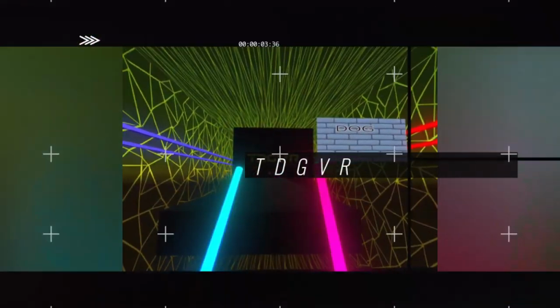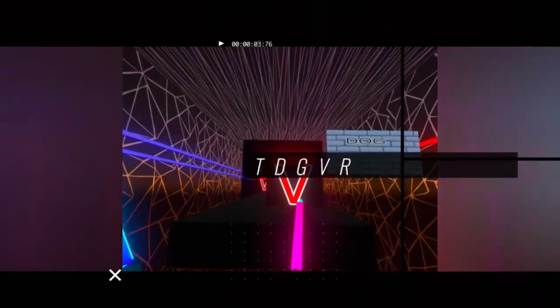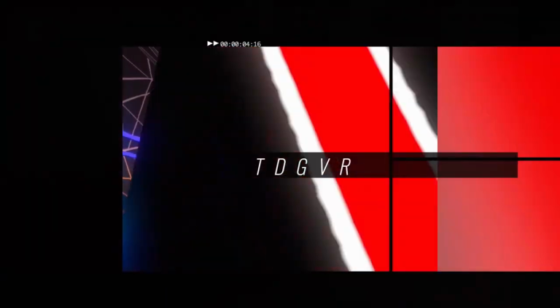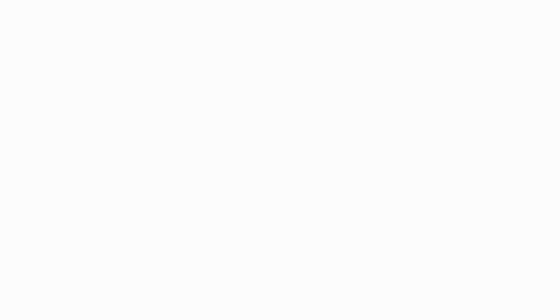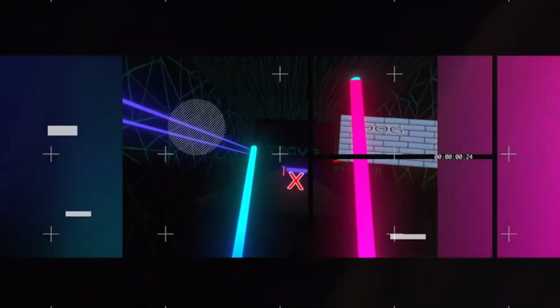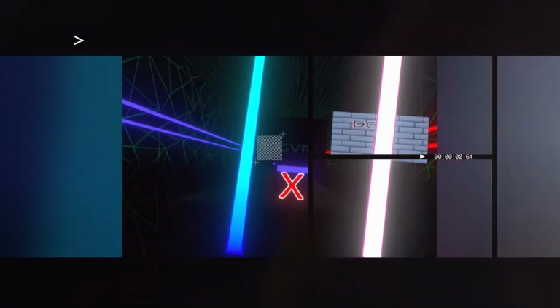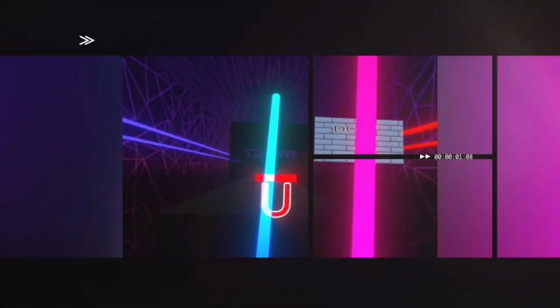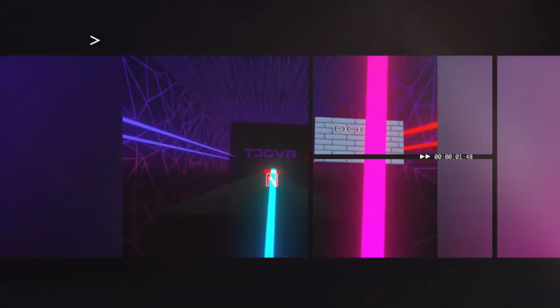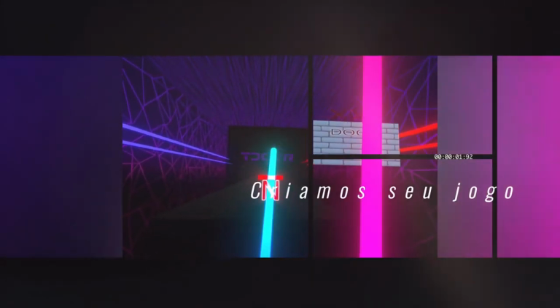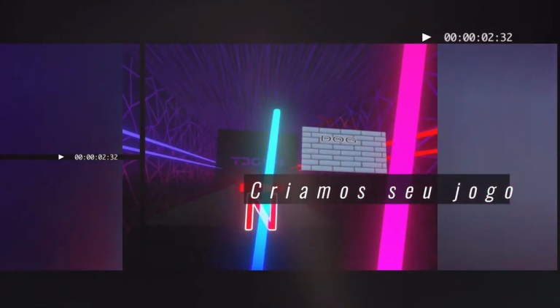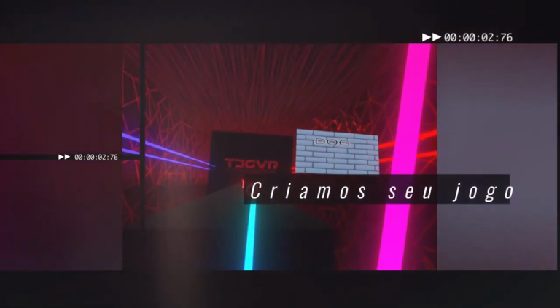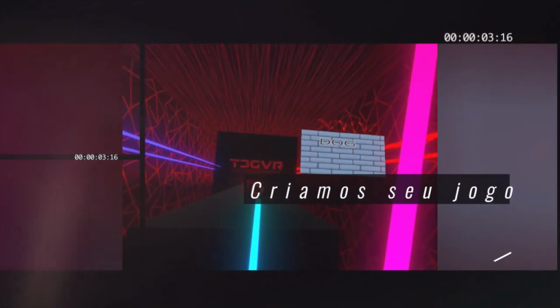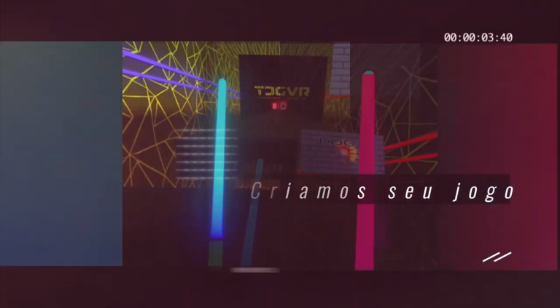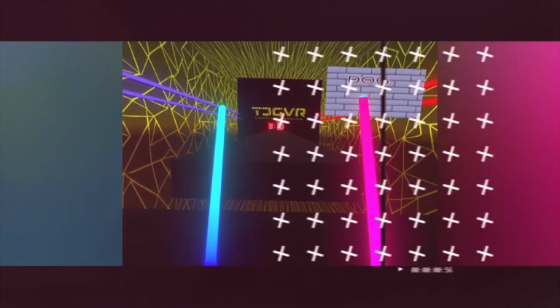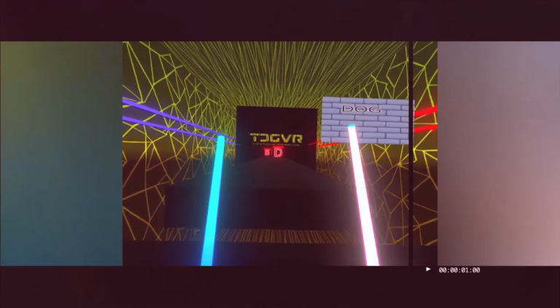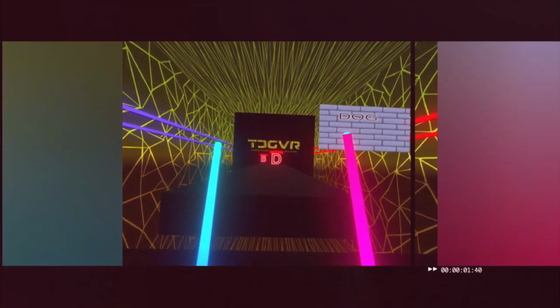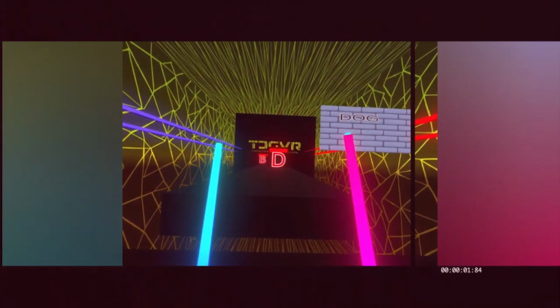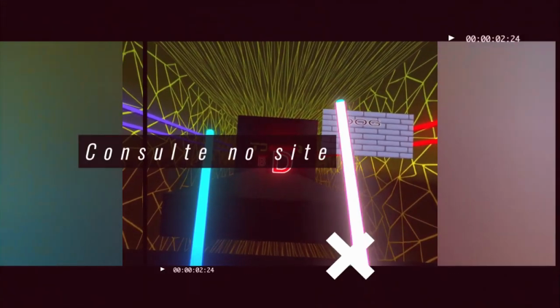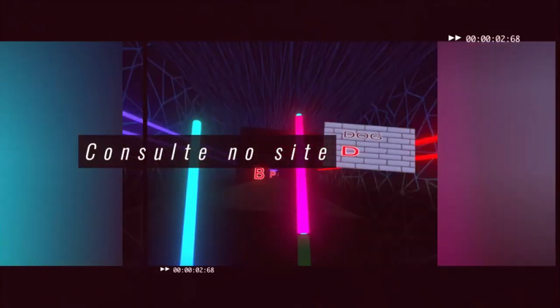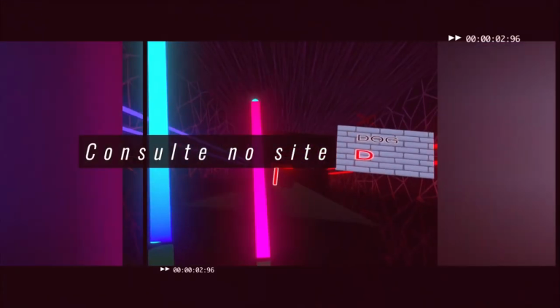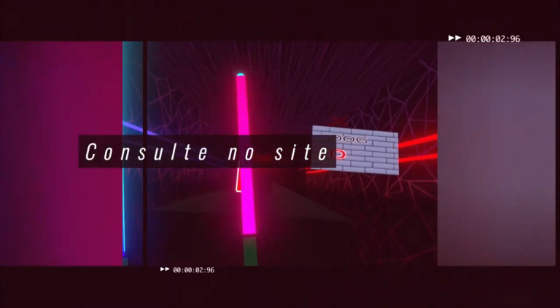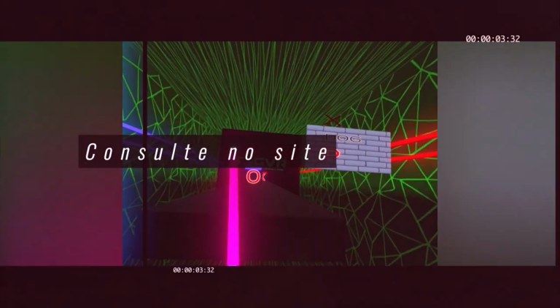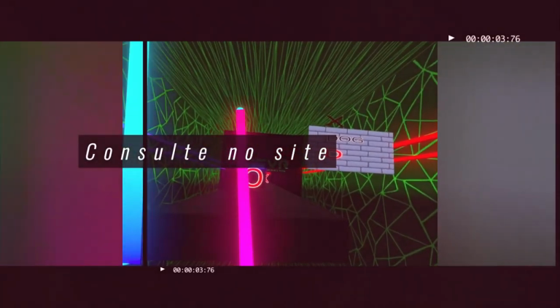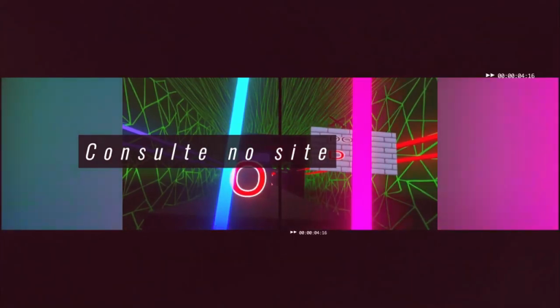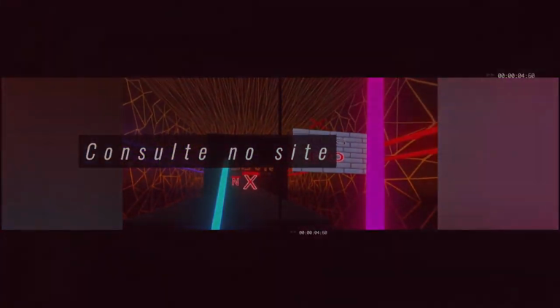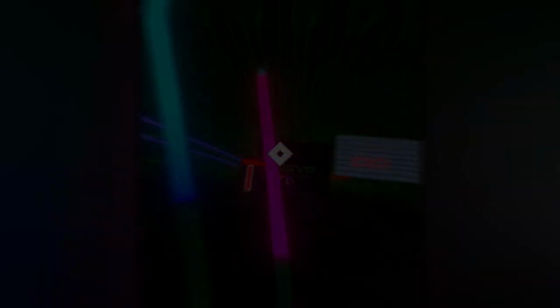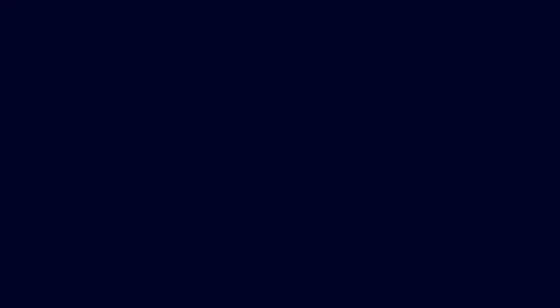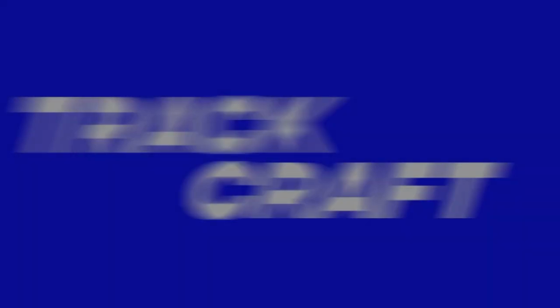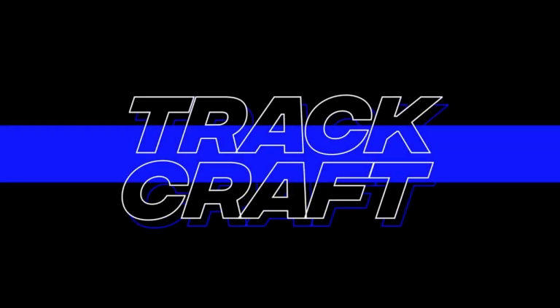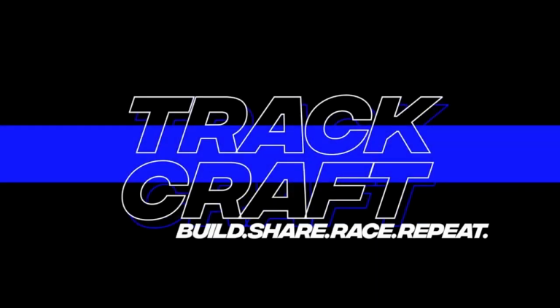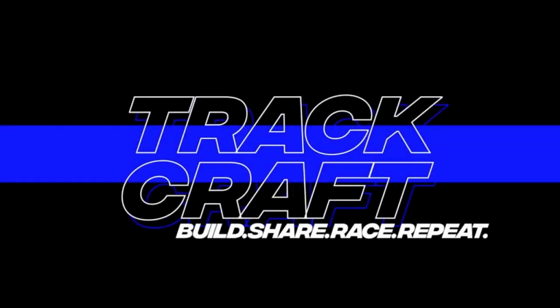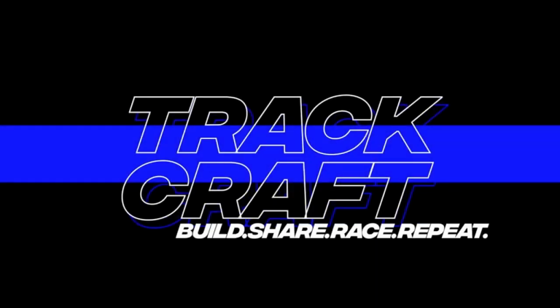Next up is ABC Saber, a Beat Saber inspired game where you can learn your ABCs while swinging. Honestly, if you don't know your ABCs you're probably not old enough to be playing Quest 2, so it's not clear who this is for.